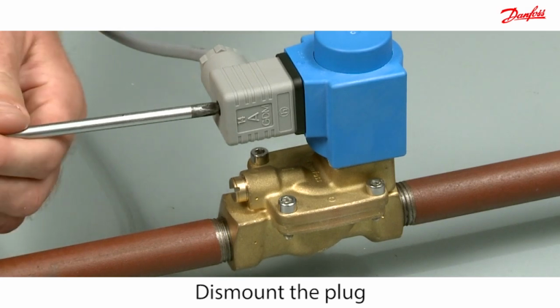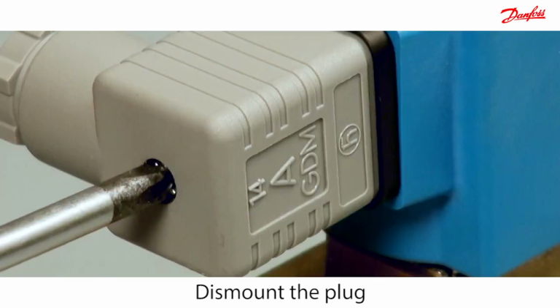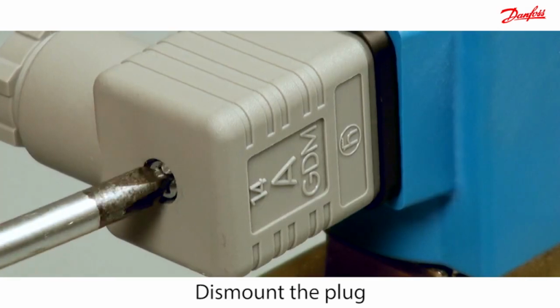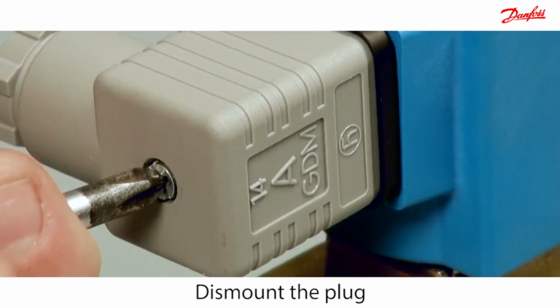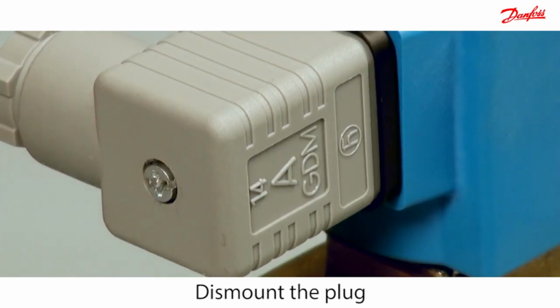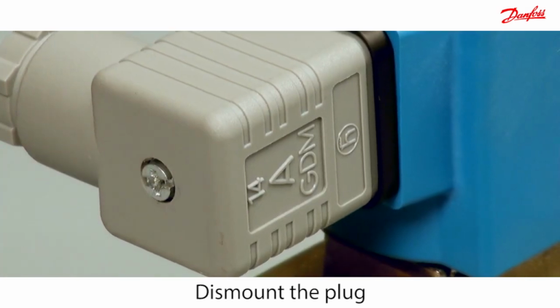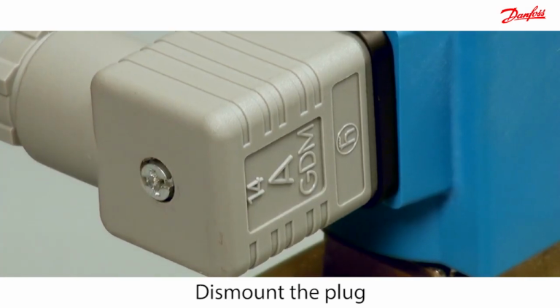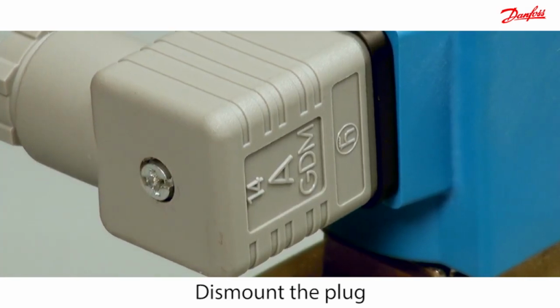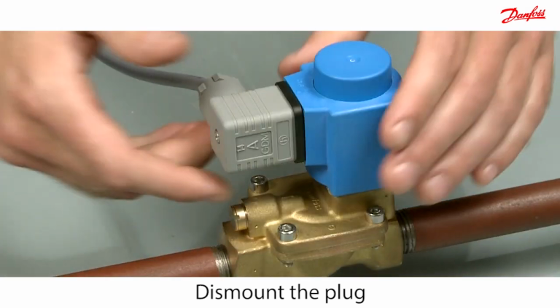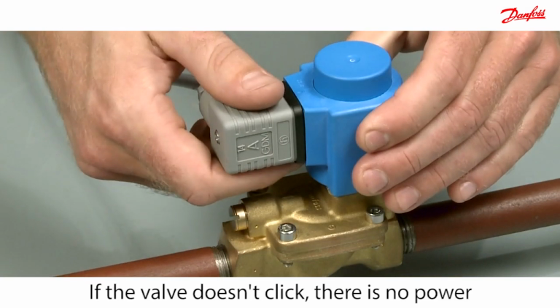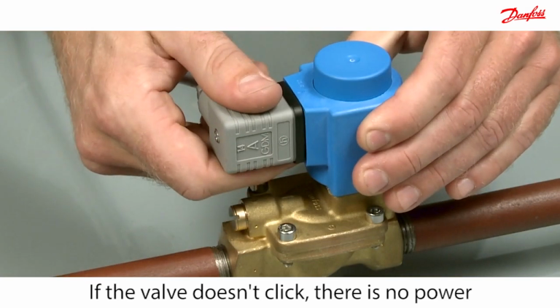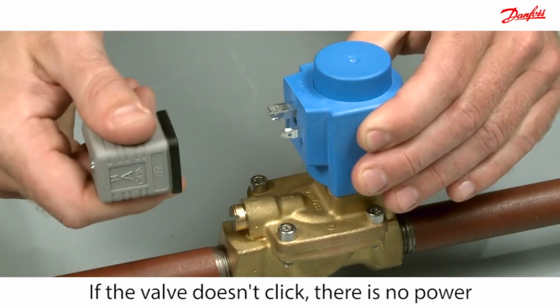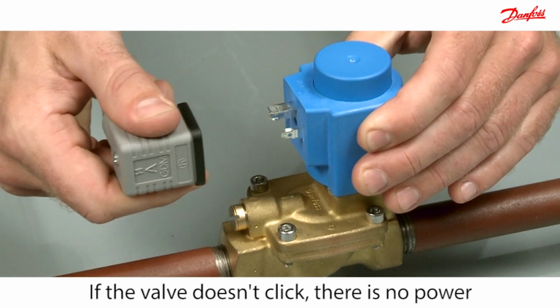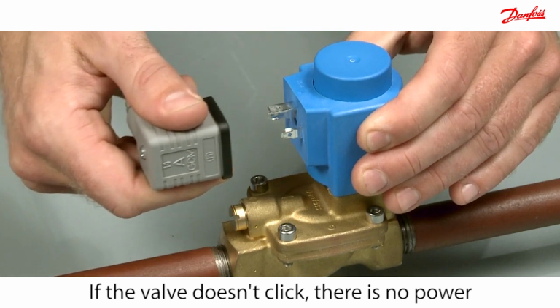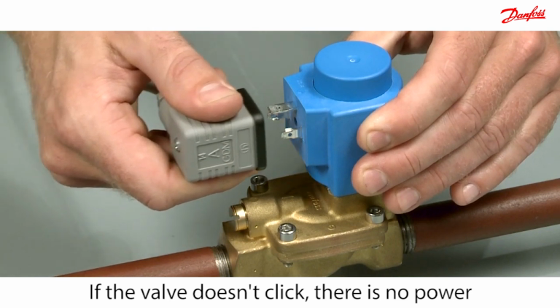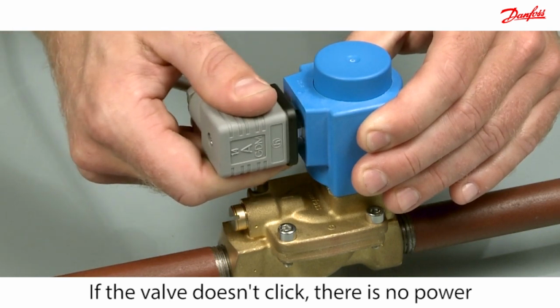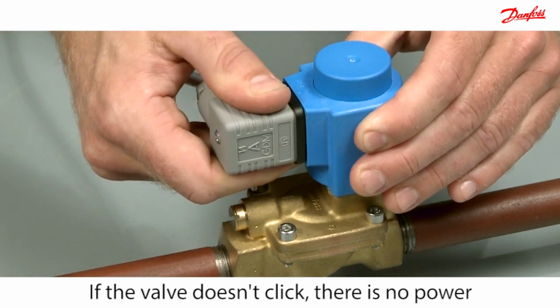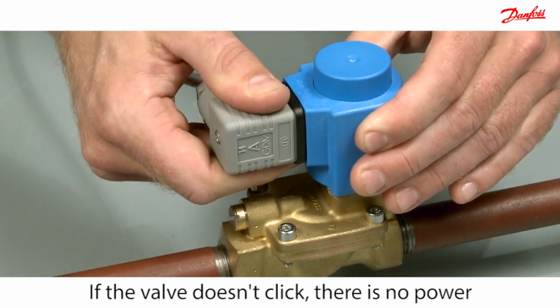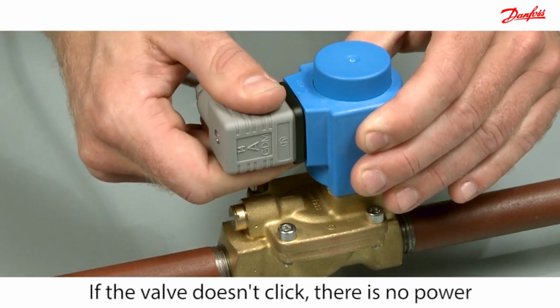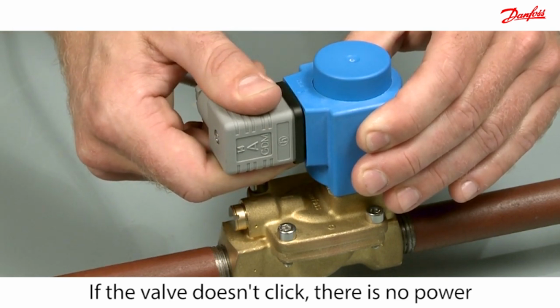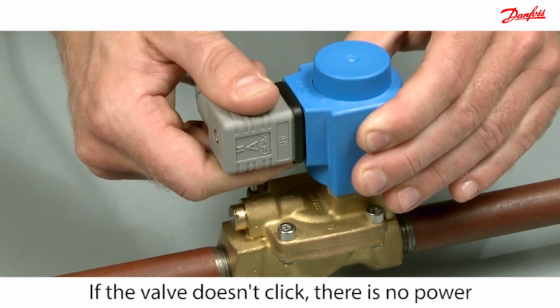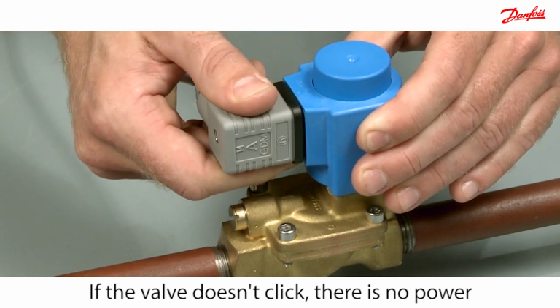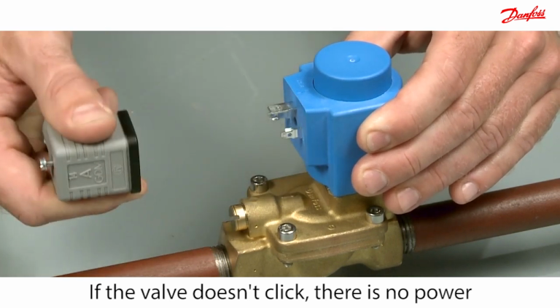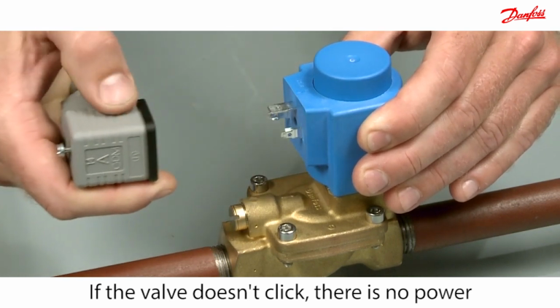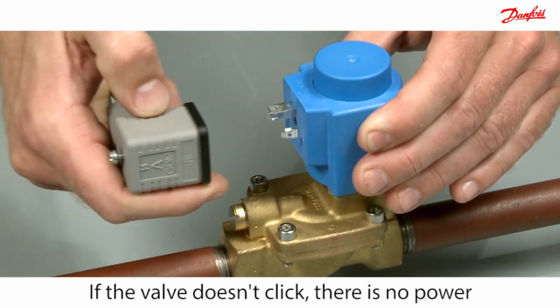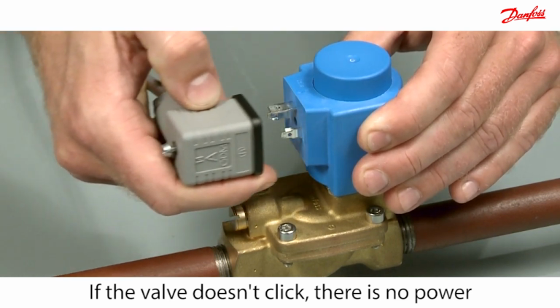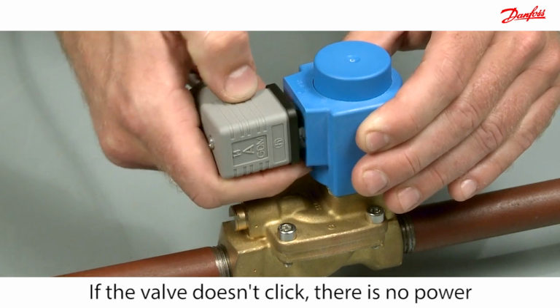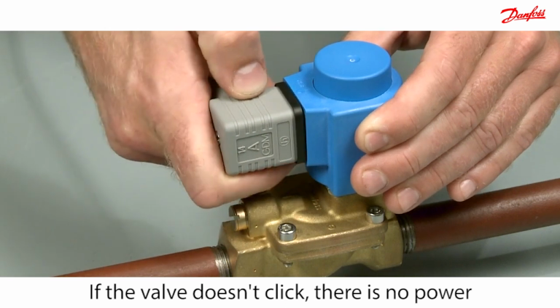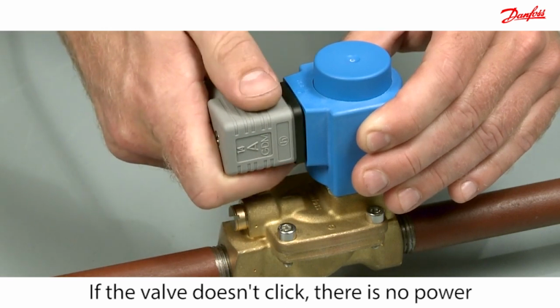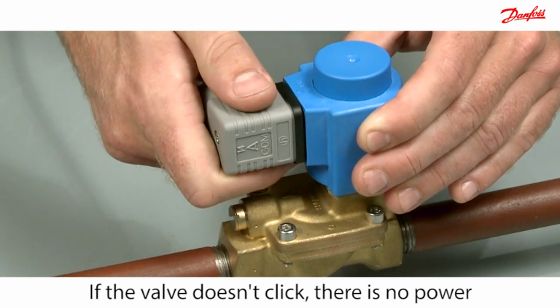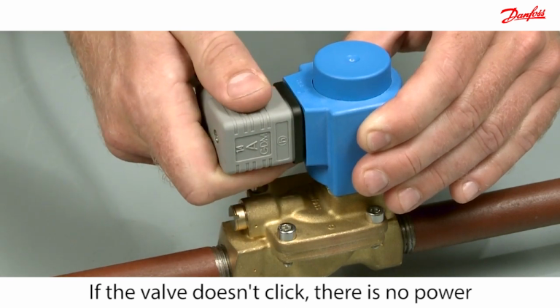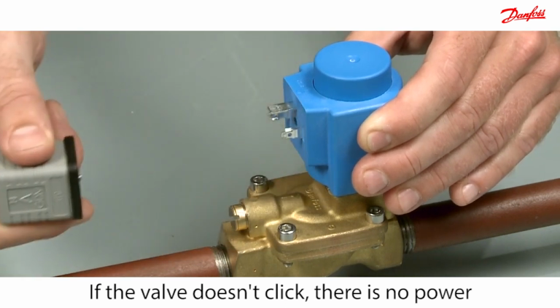Disconnect the power by dismounting the plug. When you take the plug off and then put it on again, you will normally hear if the coil opens or closes the valve. In this case, it doesn't react.